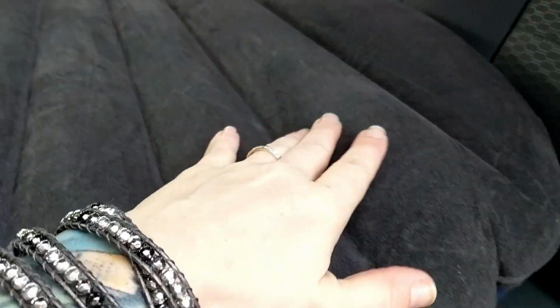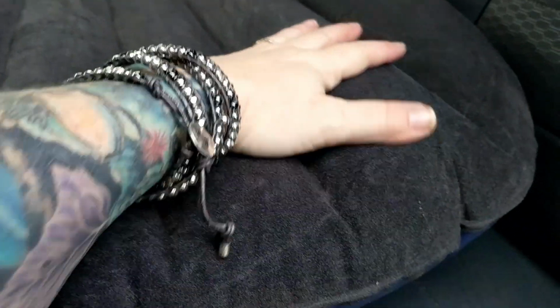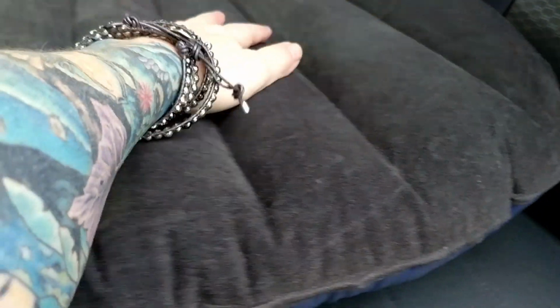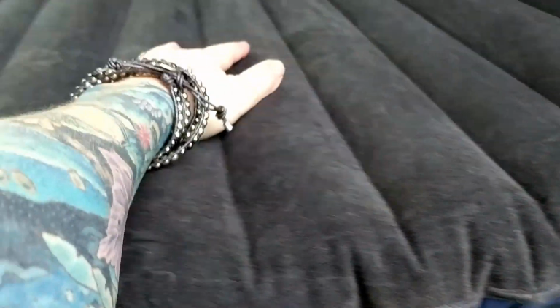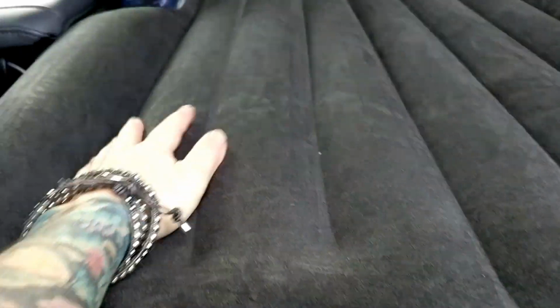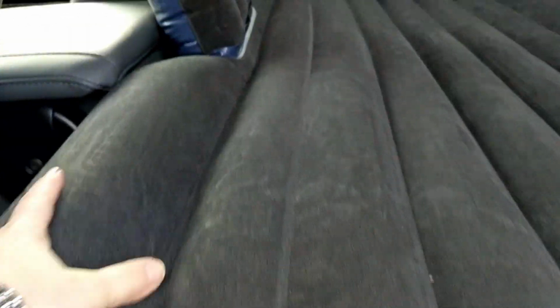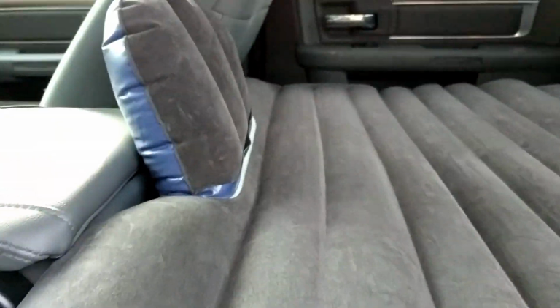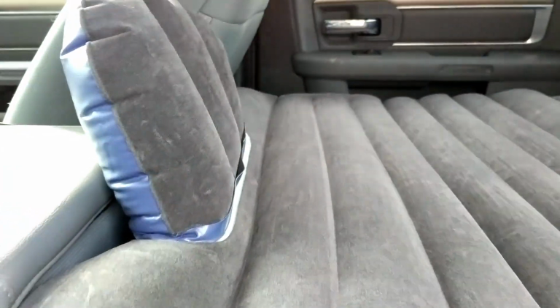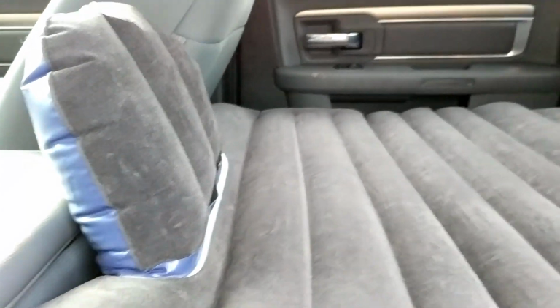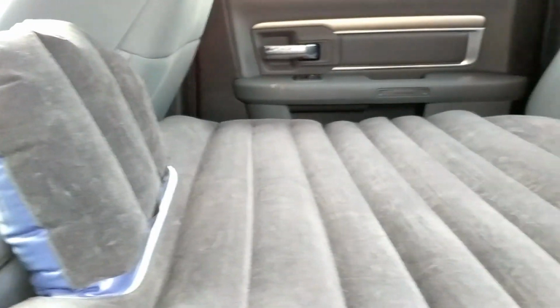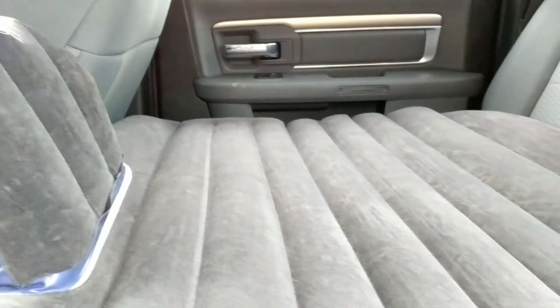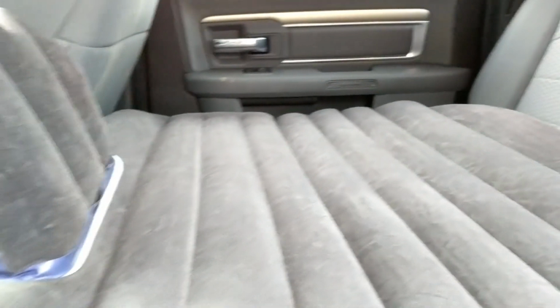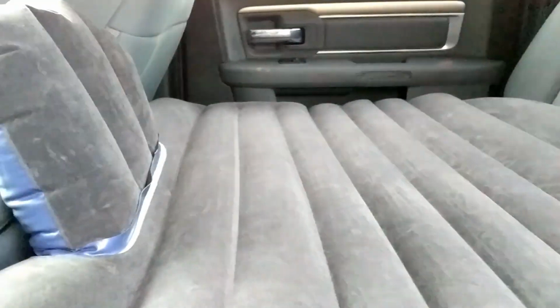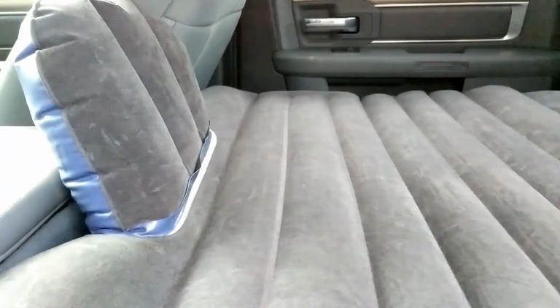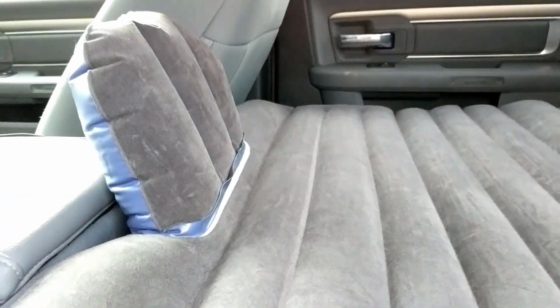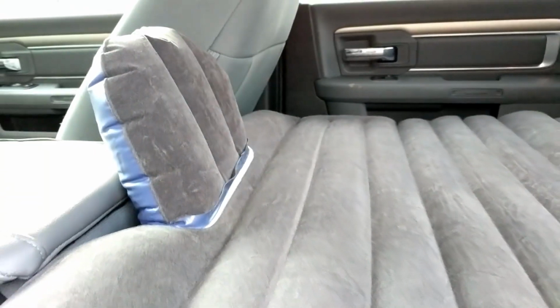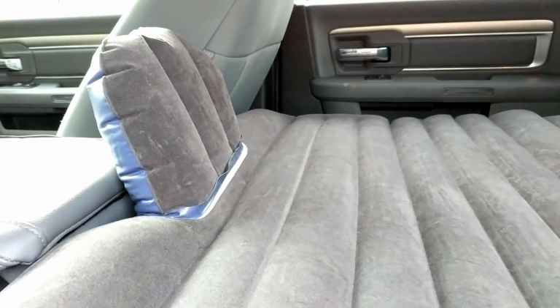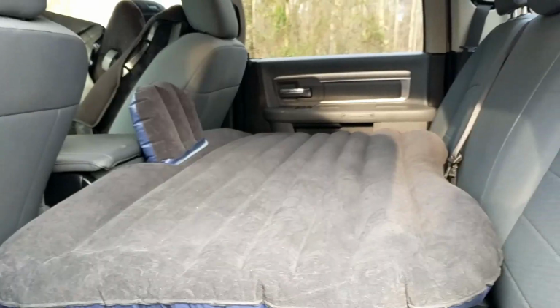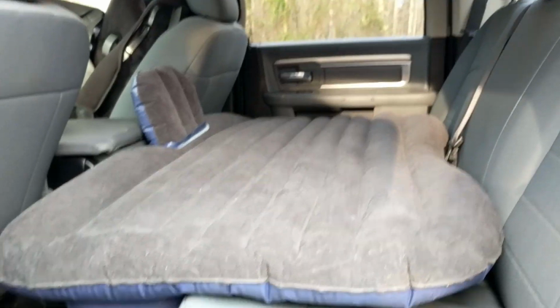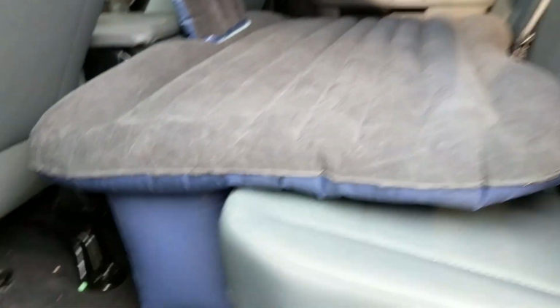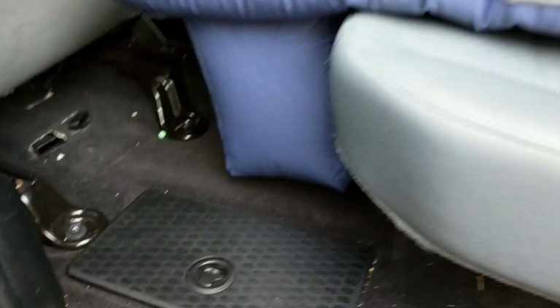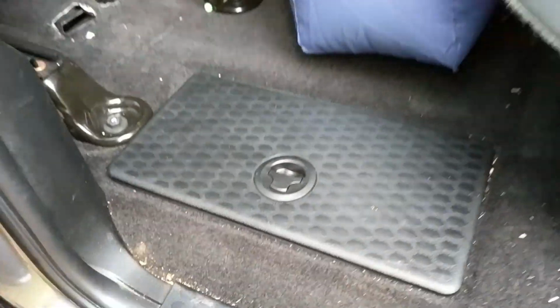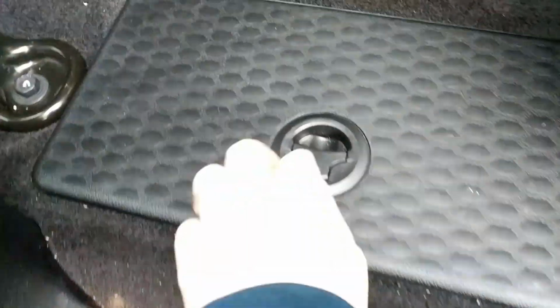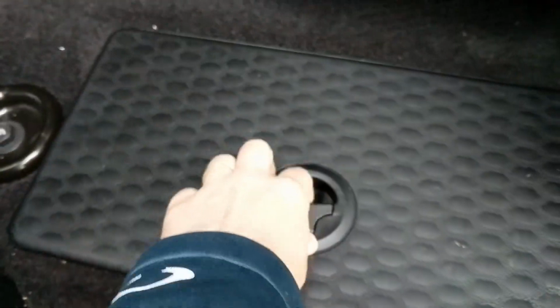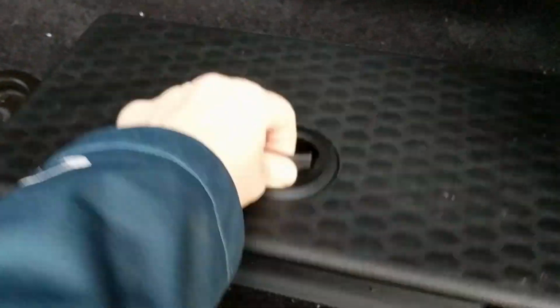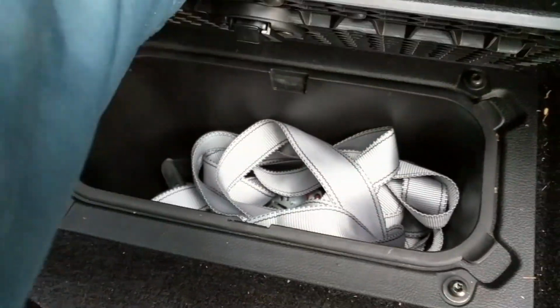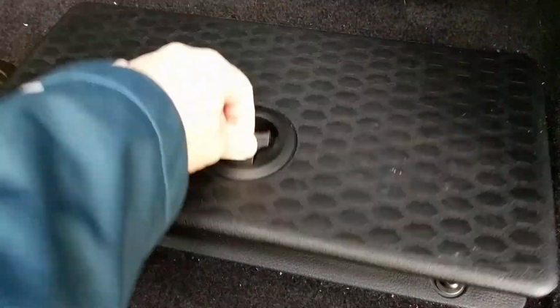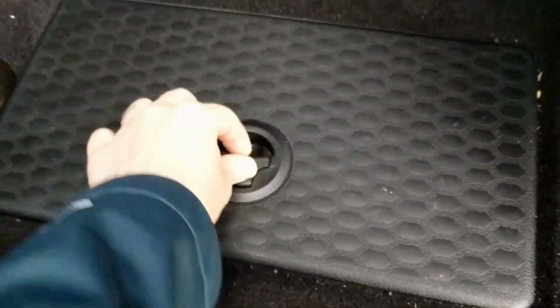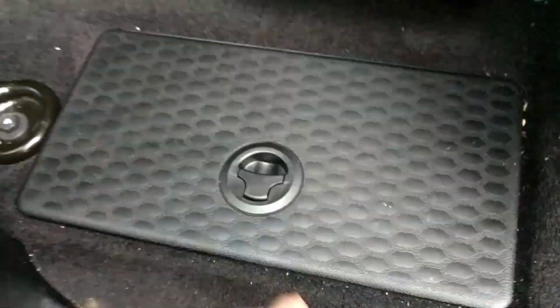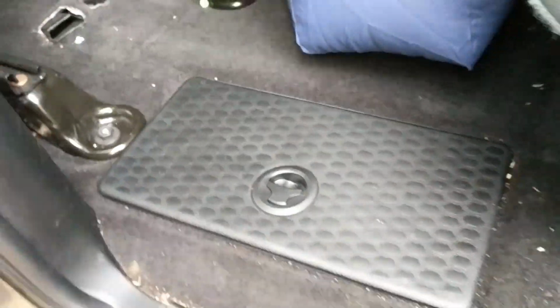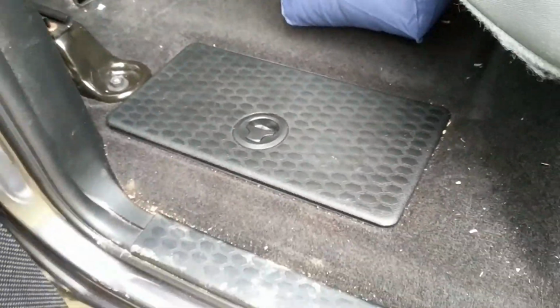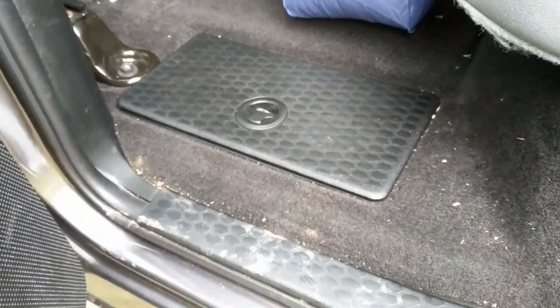It feels like it's high quality. Having the air pump included makes this actually practical. The nice thing about this being a little bit shorter is that we can actually get access to things in our little storage compartment.